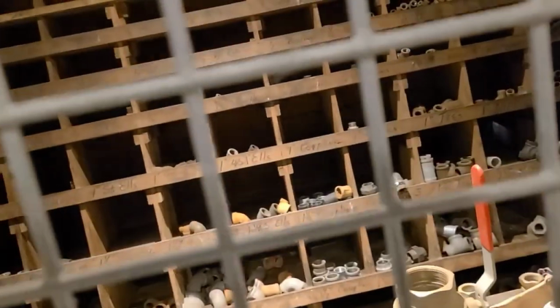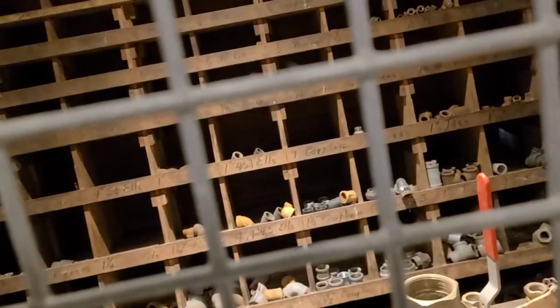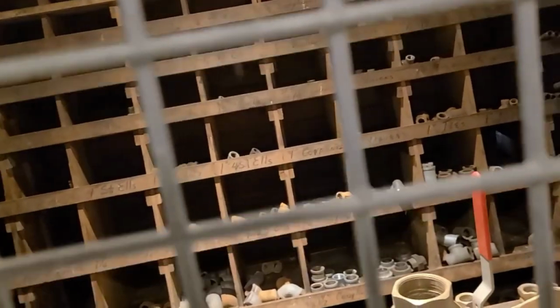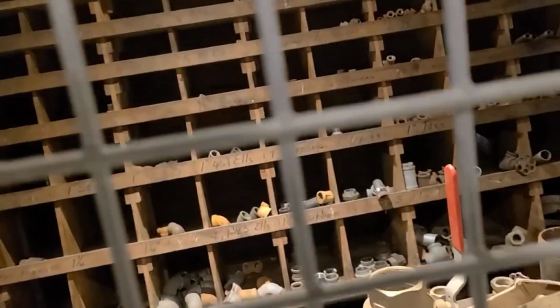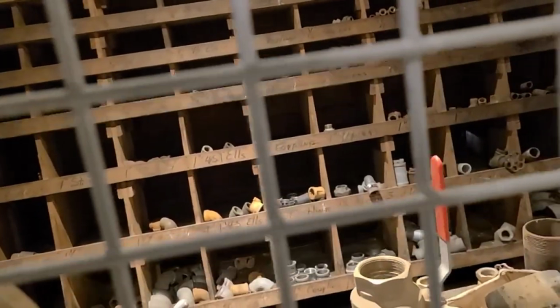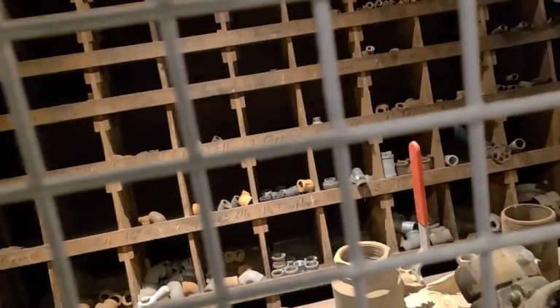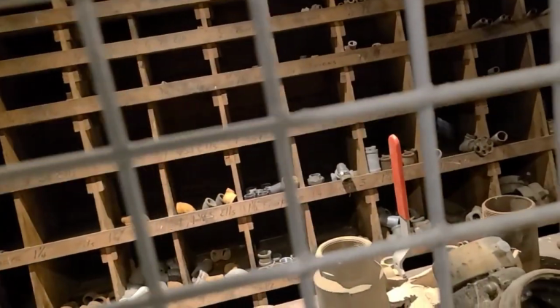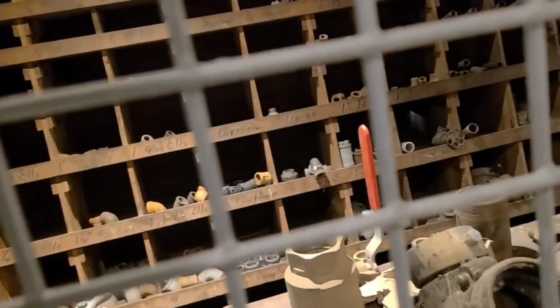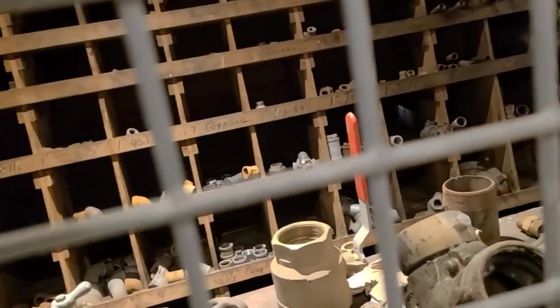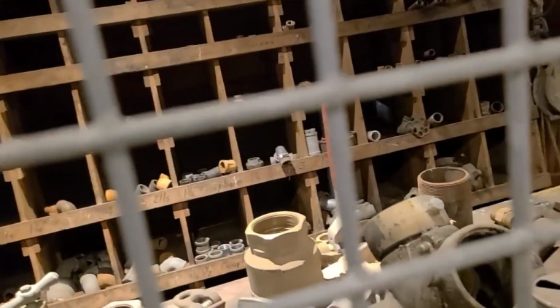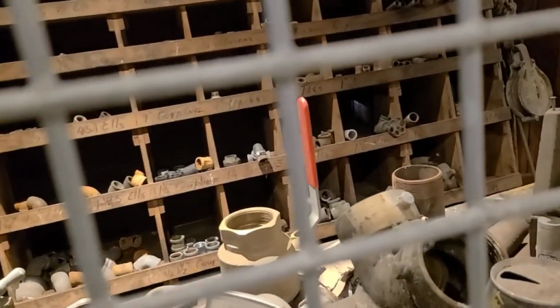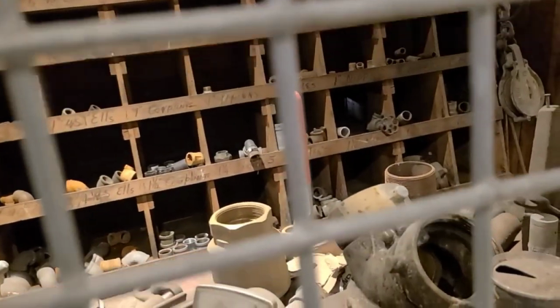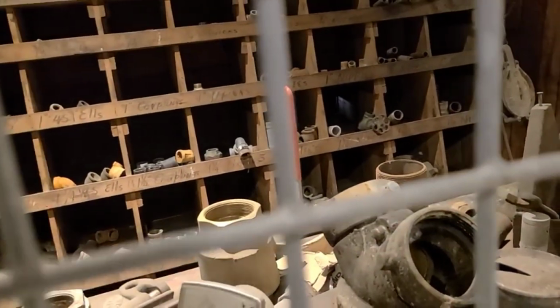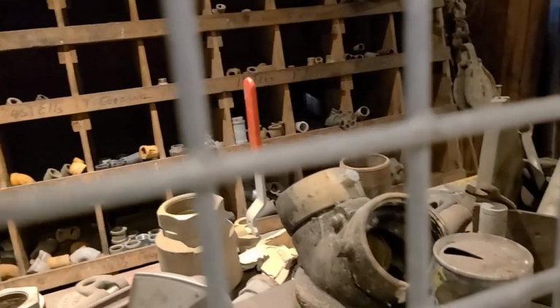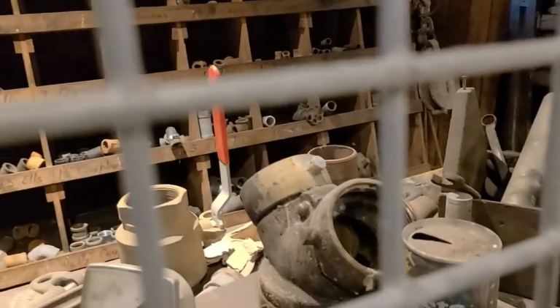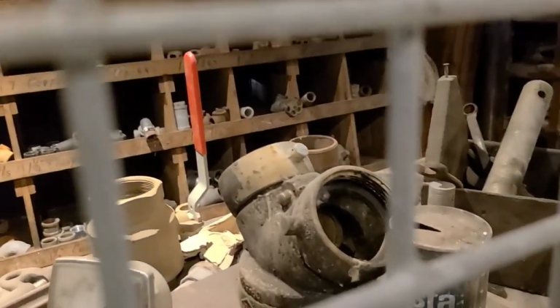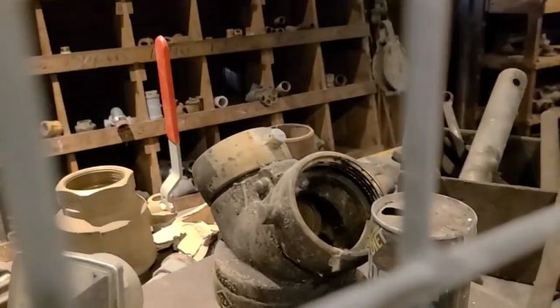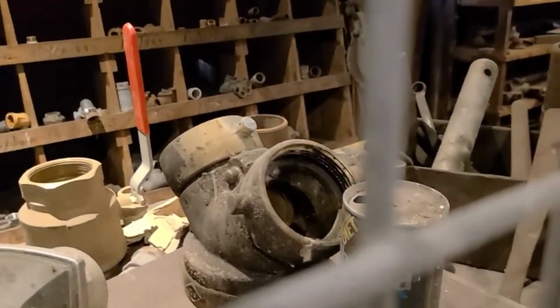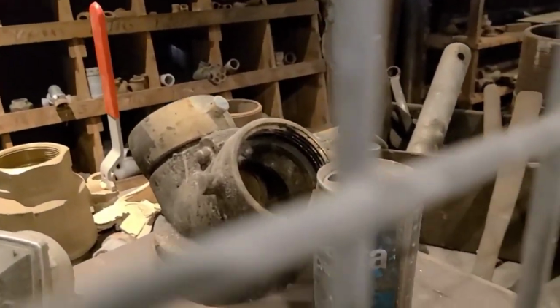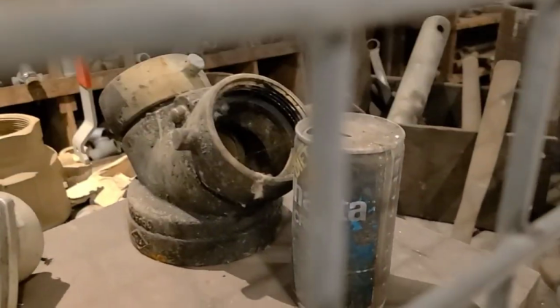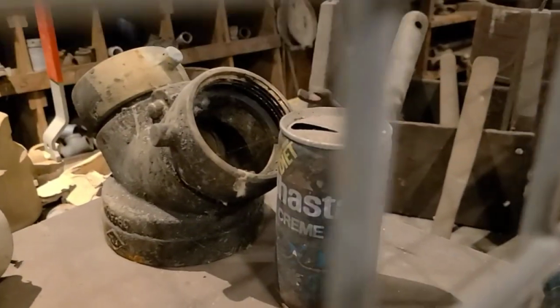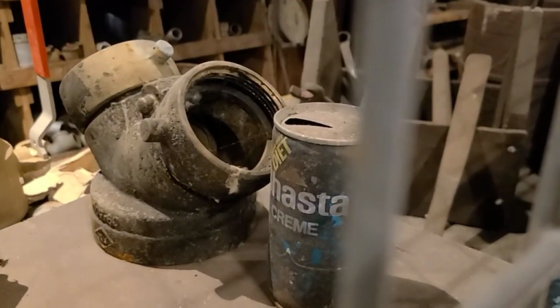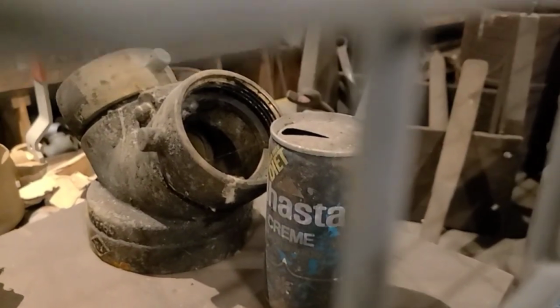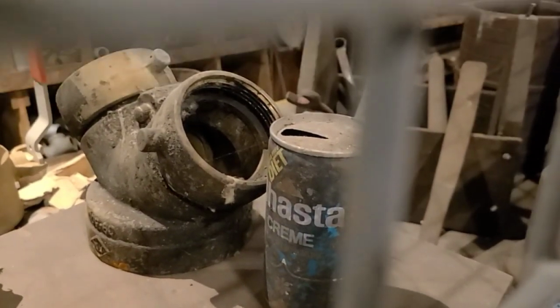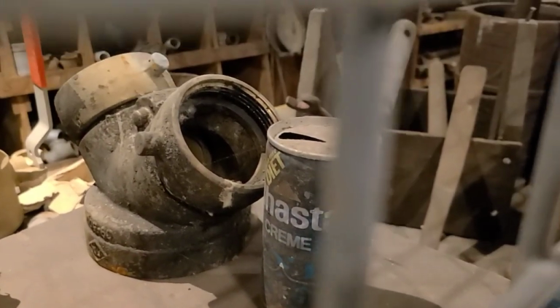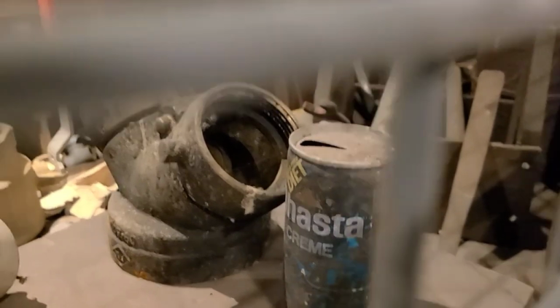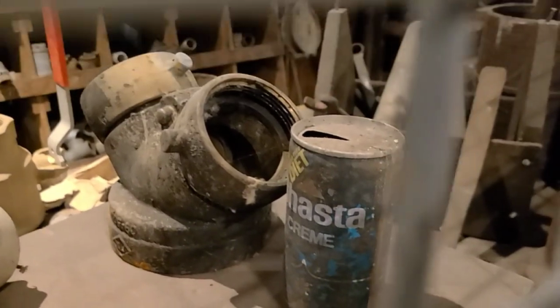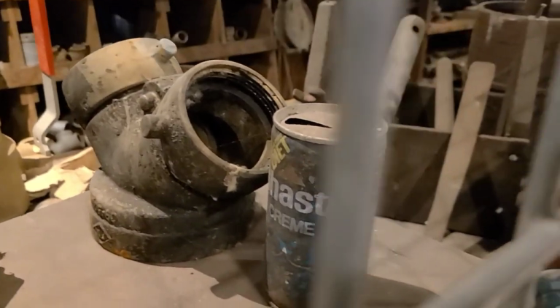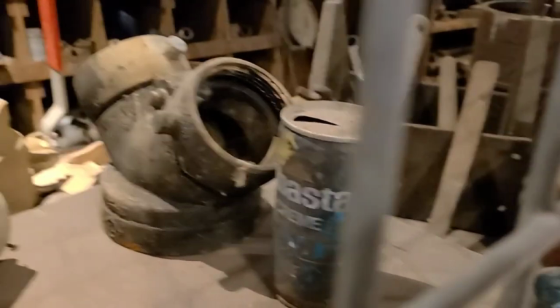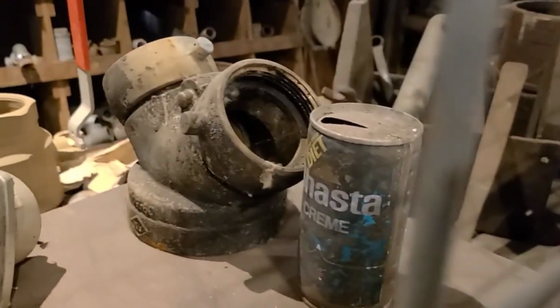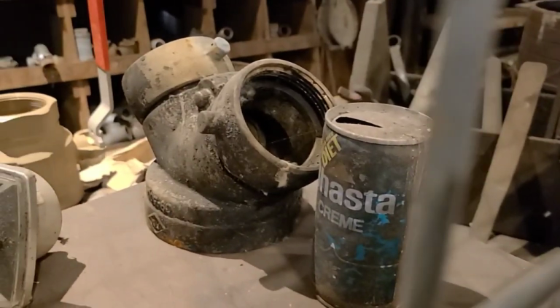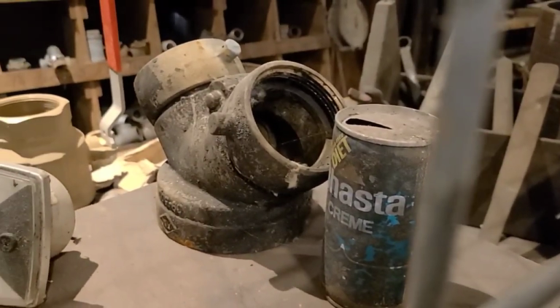All these tools are cool, but if you look closely, you can see it's not all that old. For example, here's a Shasta cream diet sugar-free can — that was probably from the 70s. It's got an old pull tab, but it's not ancient.